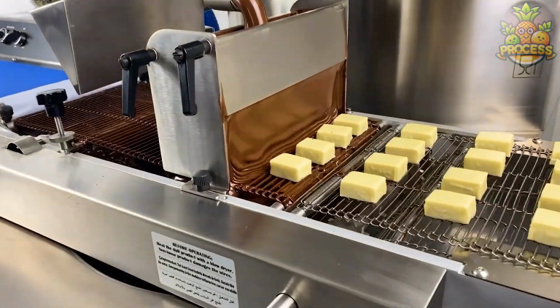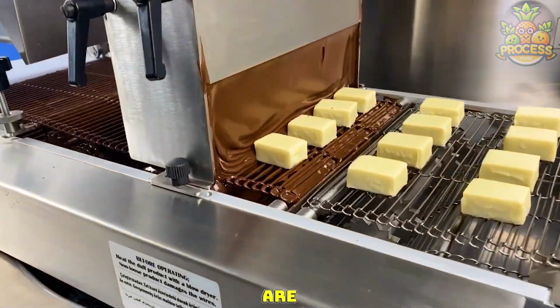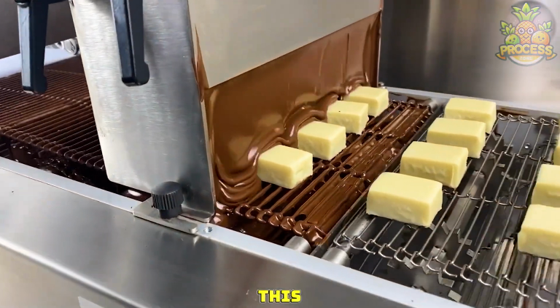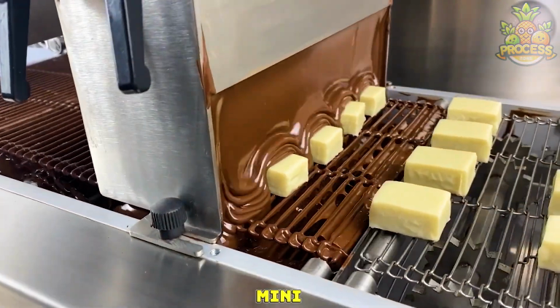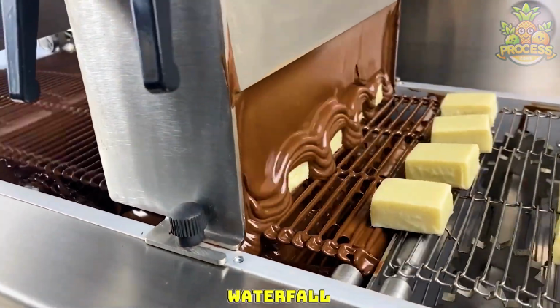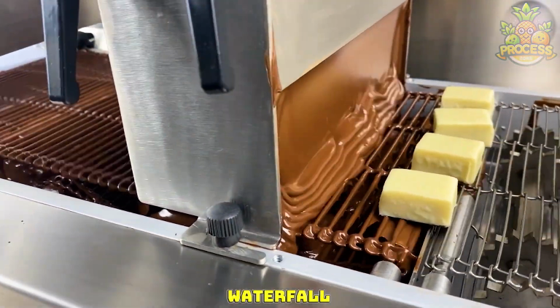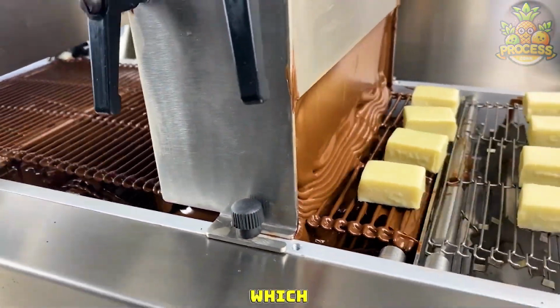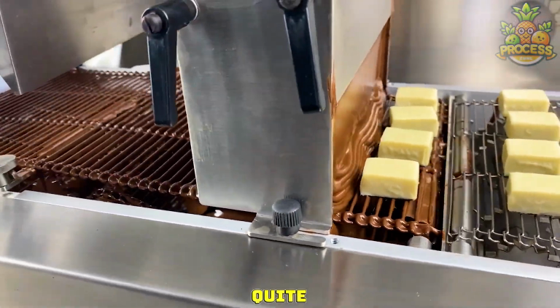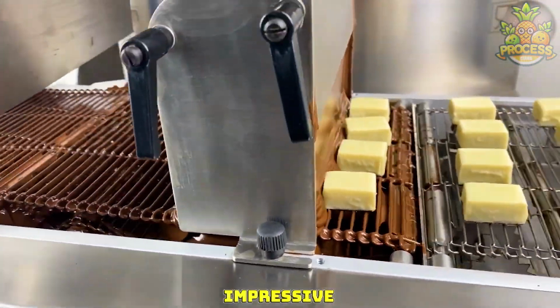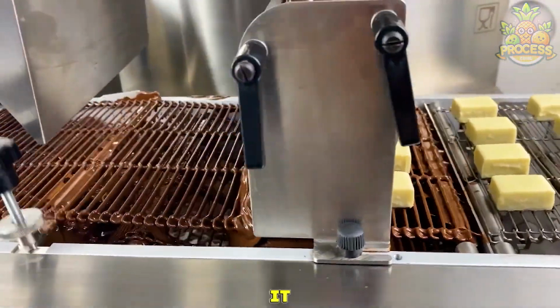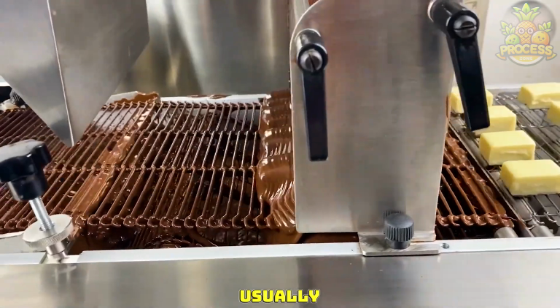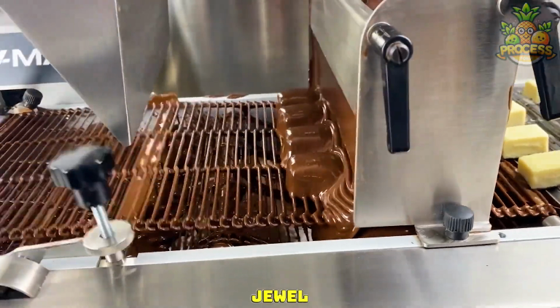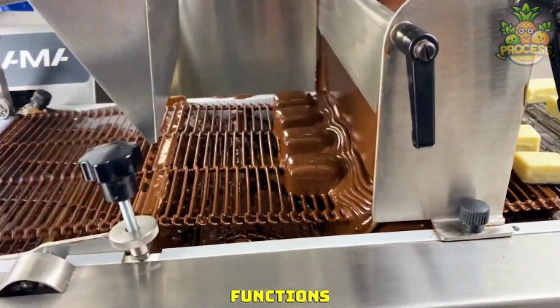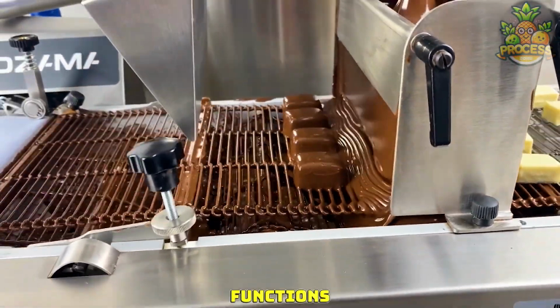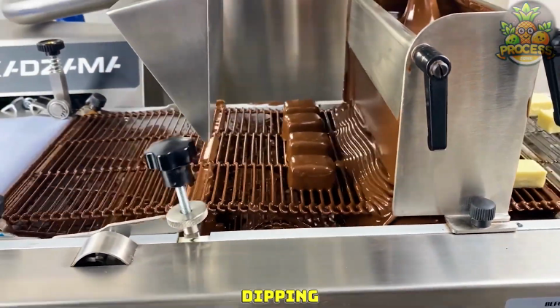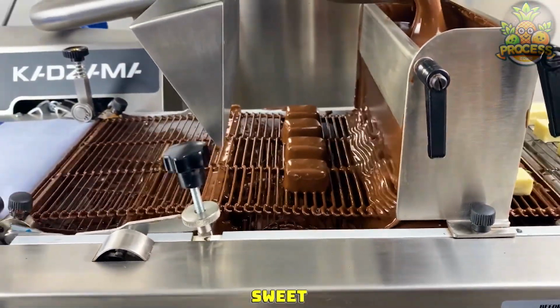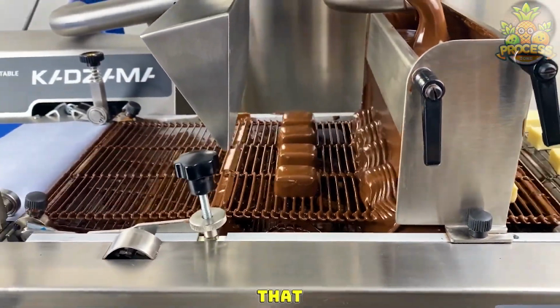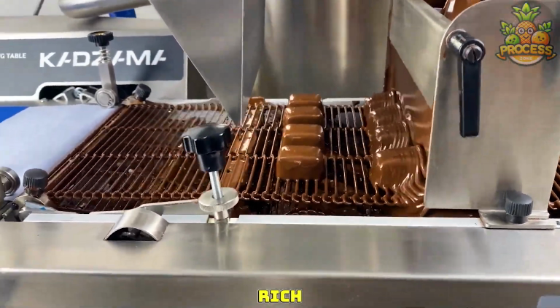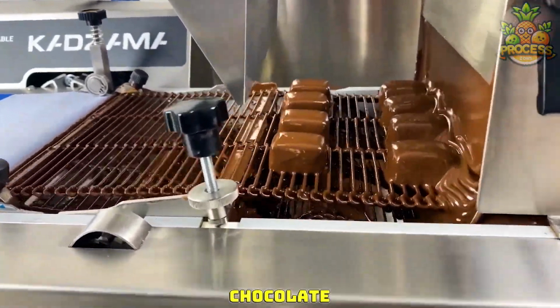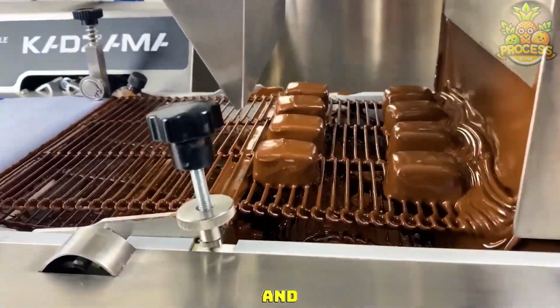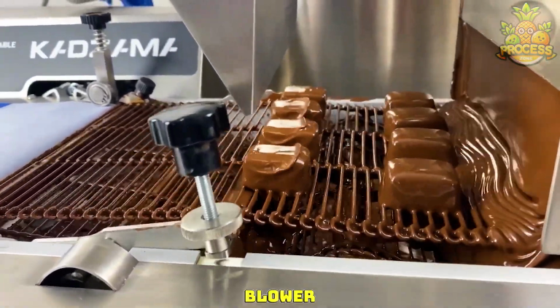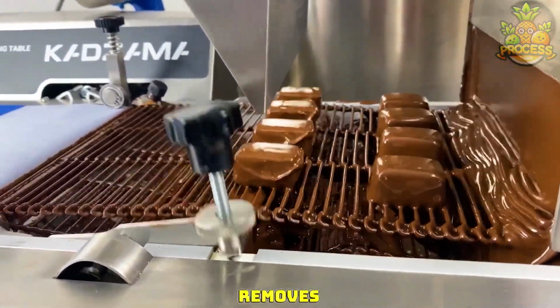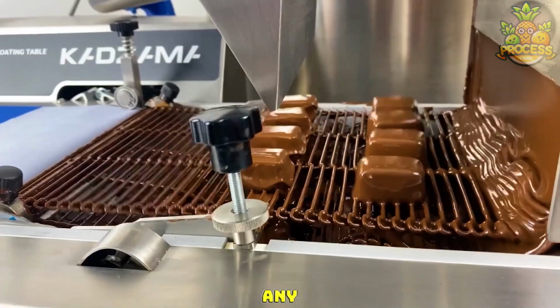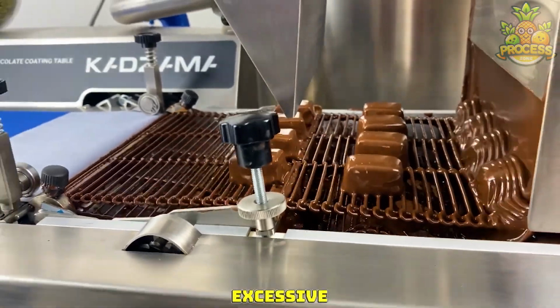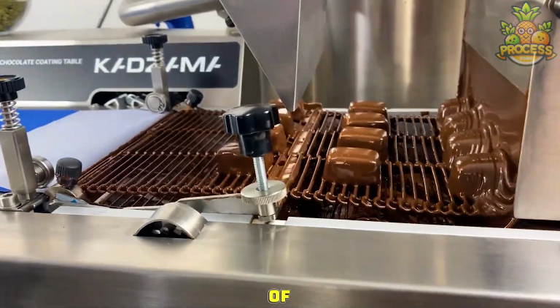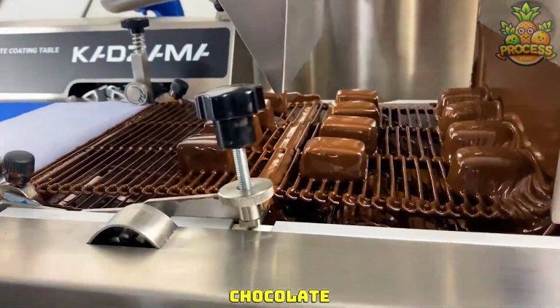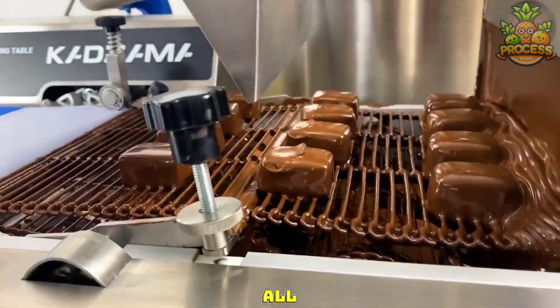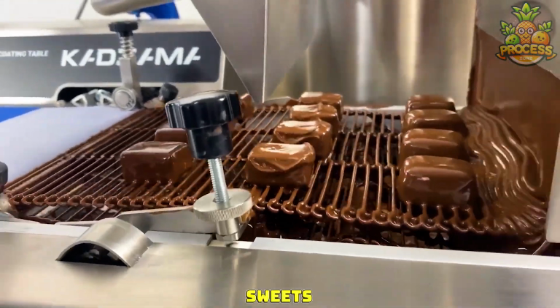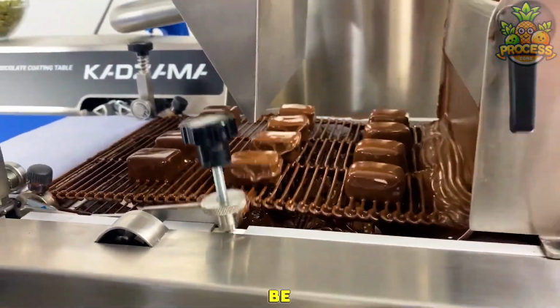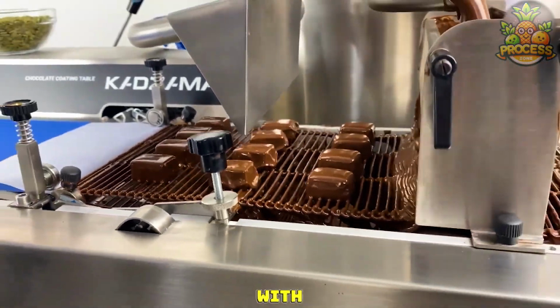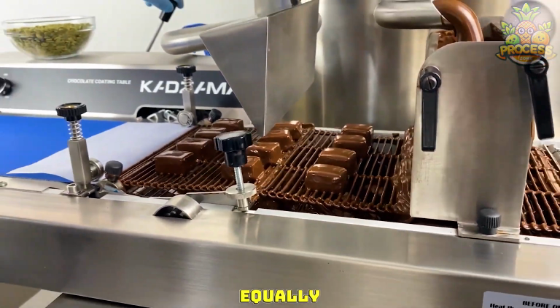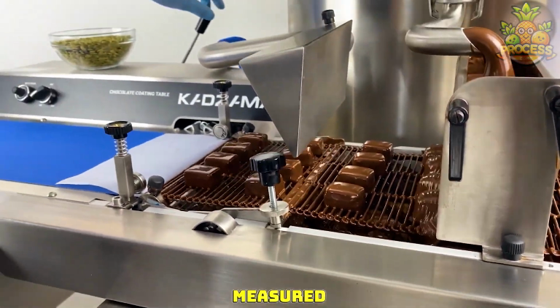We are loving this mini chocolate waterfall, which is quite impressive. It usually has dual functions: dipping any sweet into that rich chocolate, and the blower removes any excessive drop of chocolate, so all the sweets will be coated with an equally measured layer.